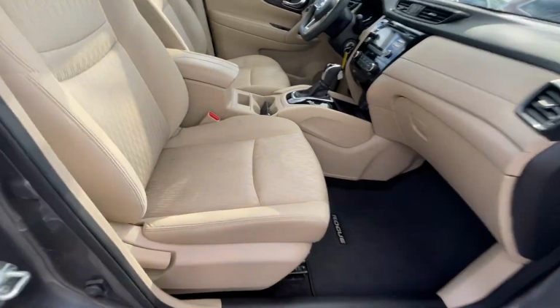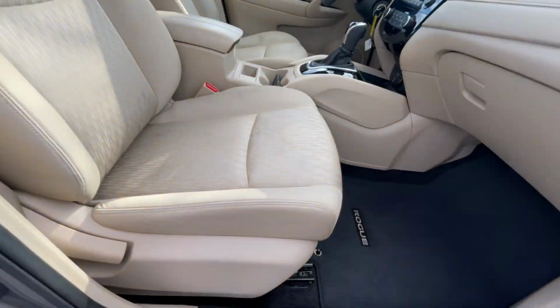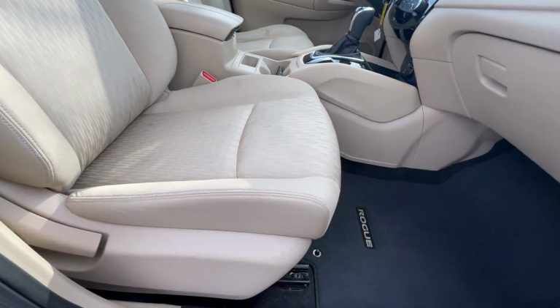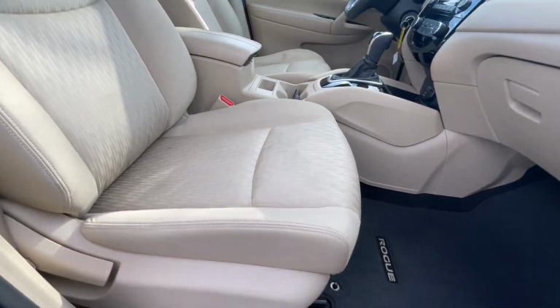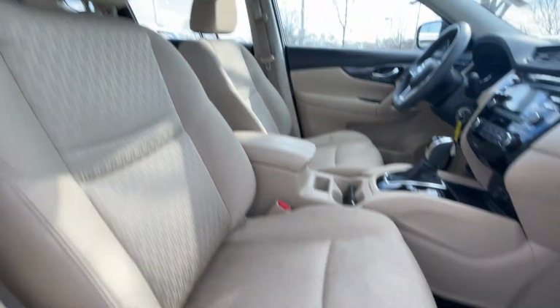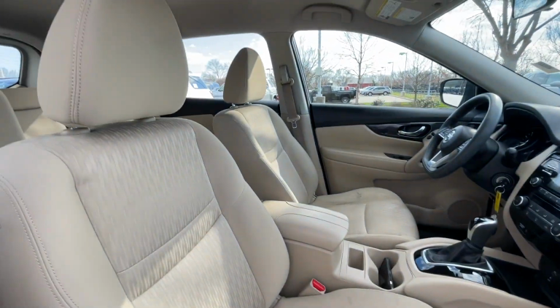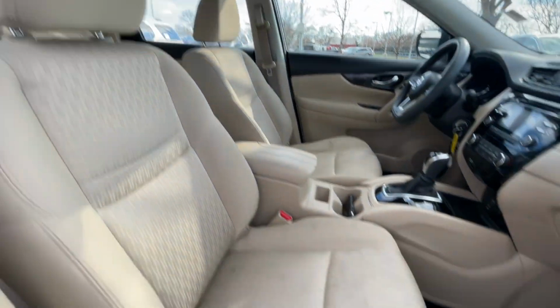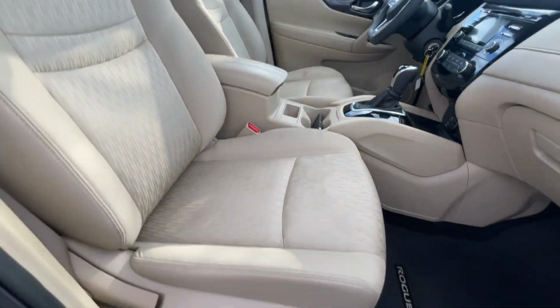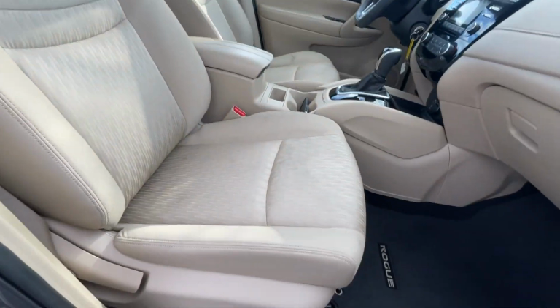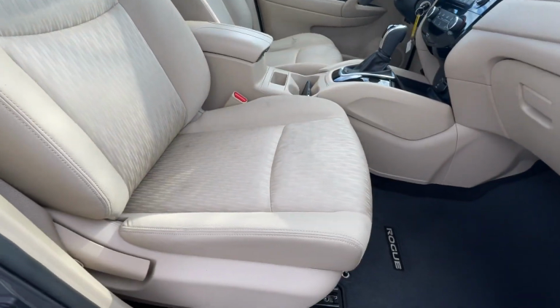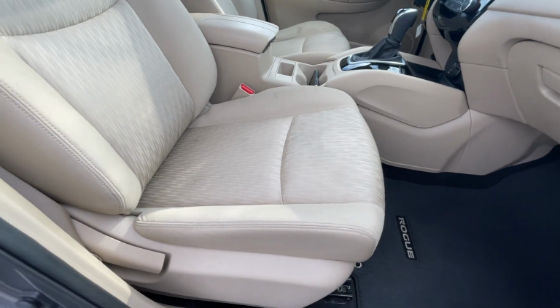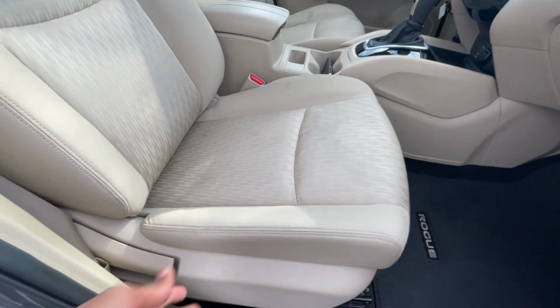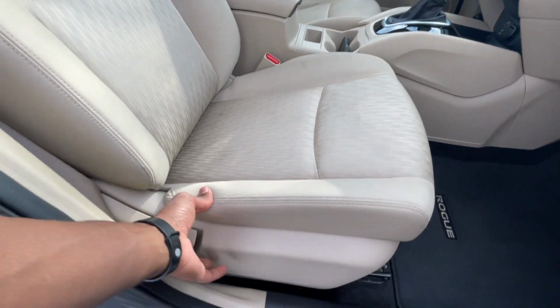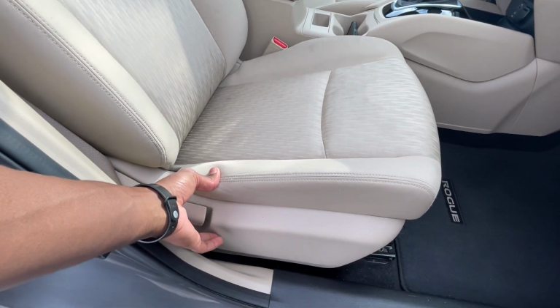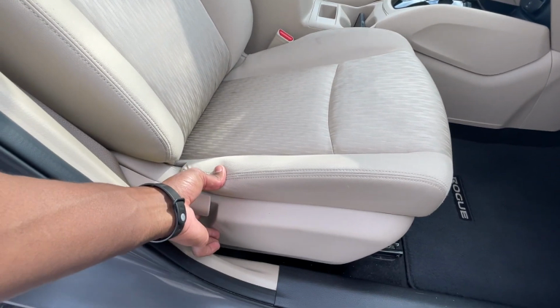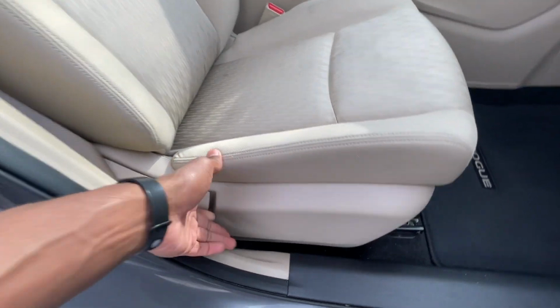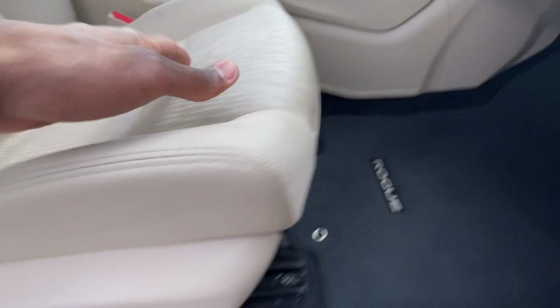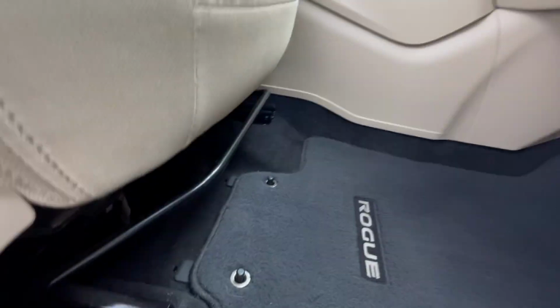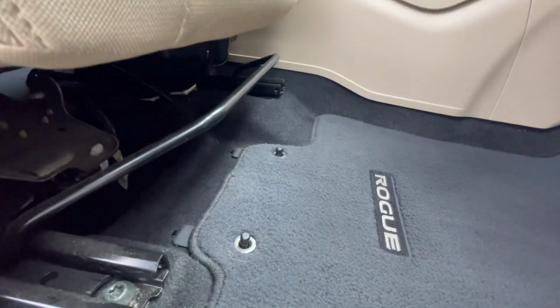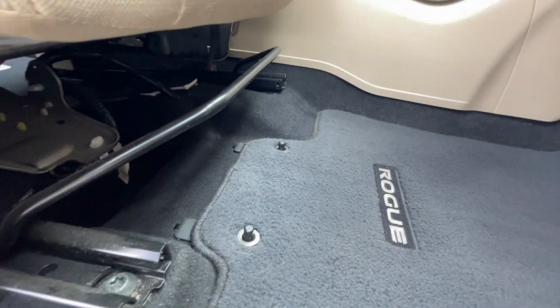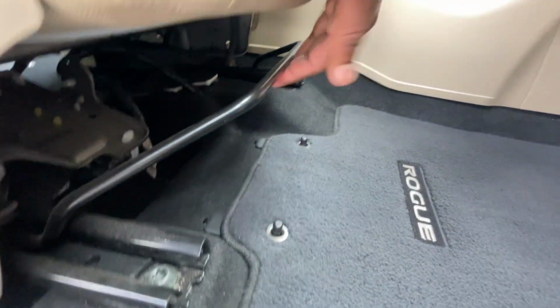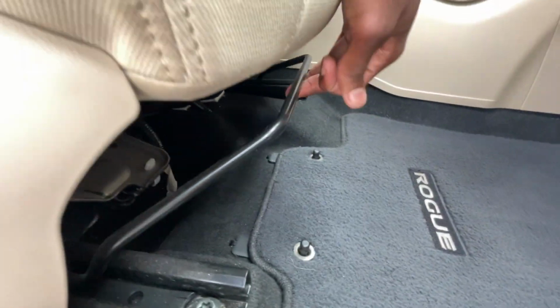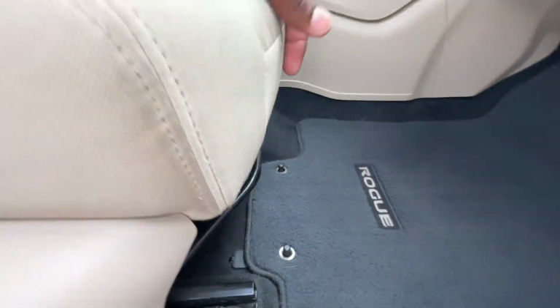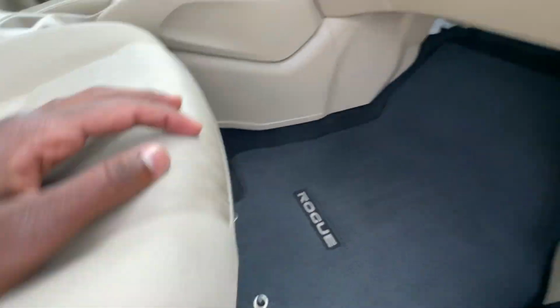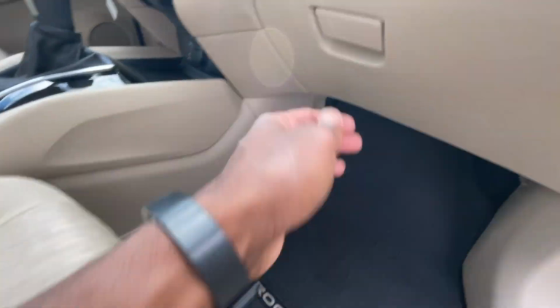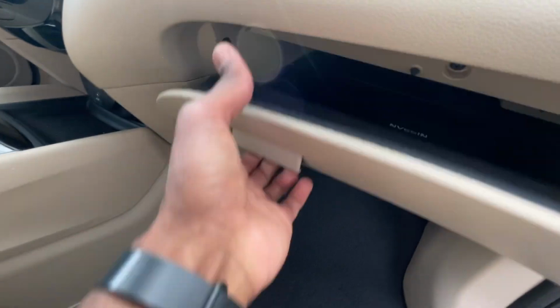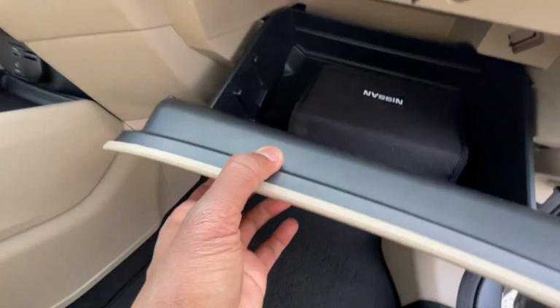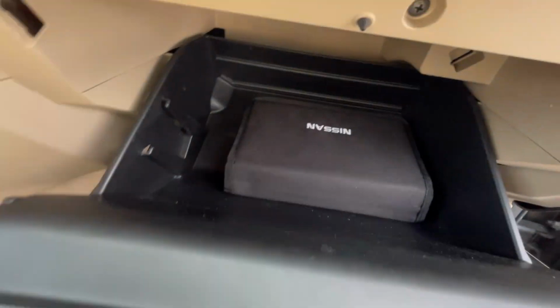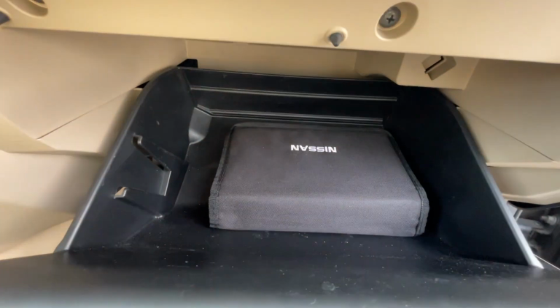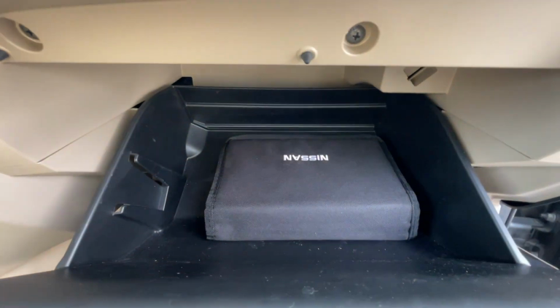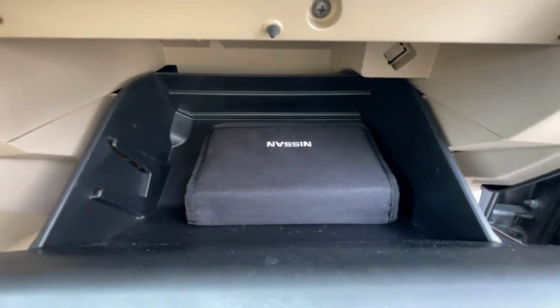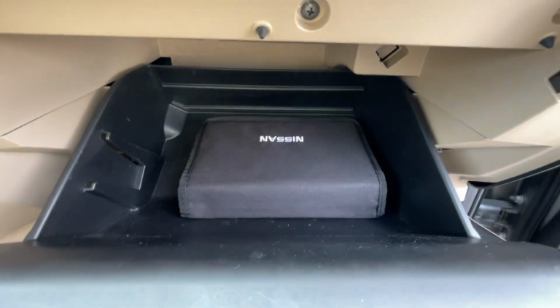Then we have a four-way manual front passenger seat — you can adjust the seat back and the seat bottom by pulling up on that bar. The glove compartment still has the owner's manuals in it.